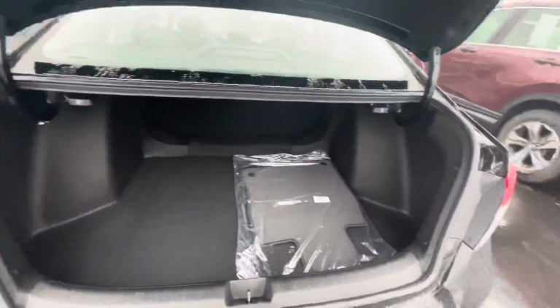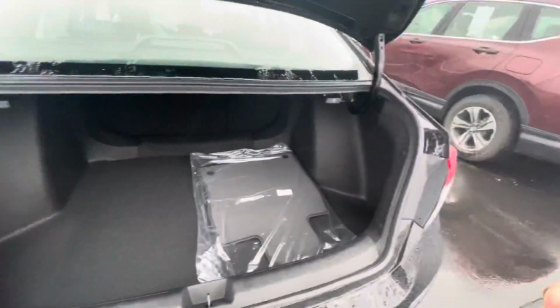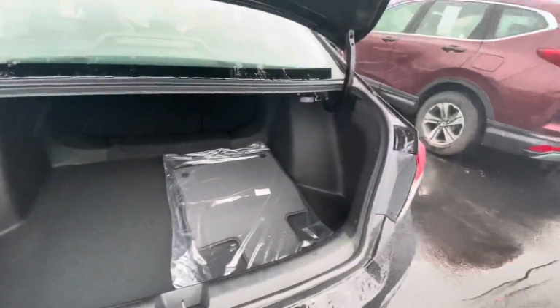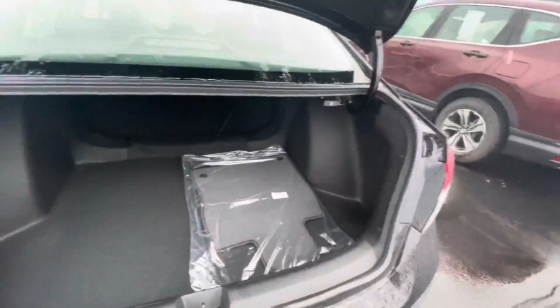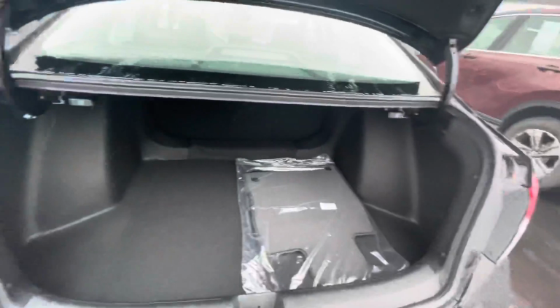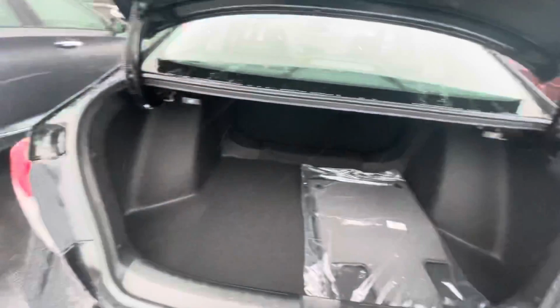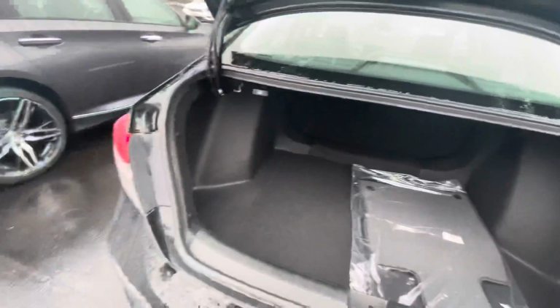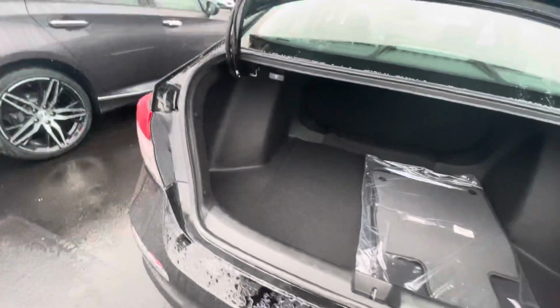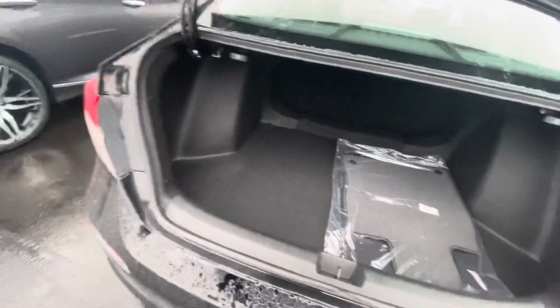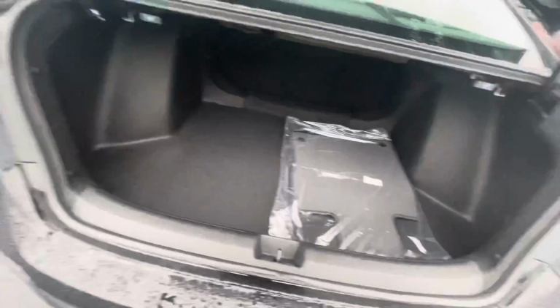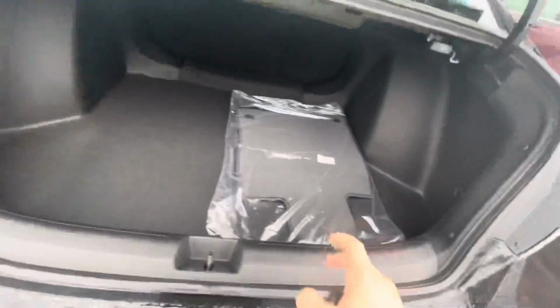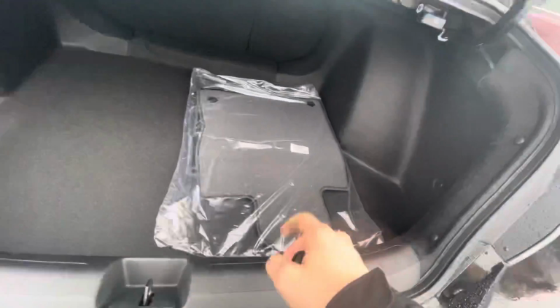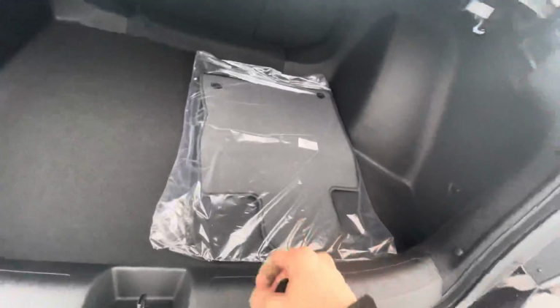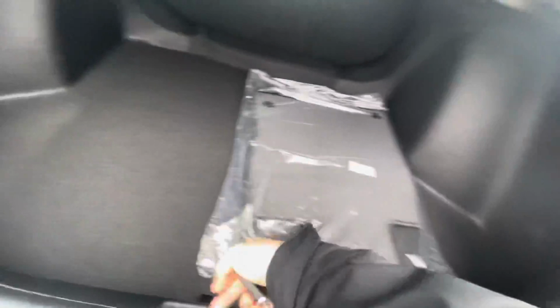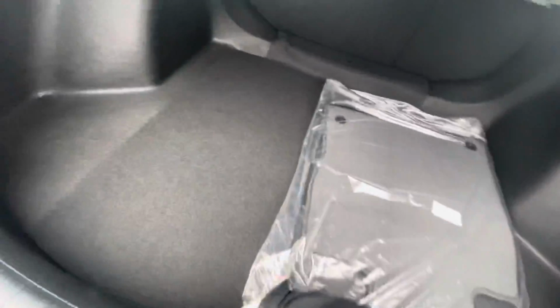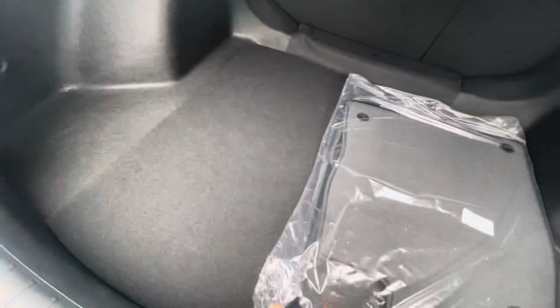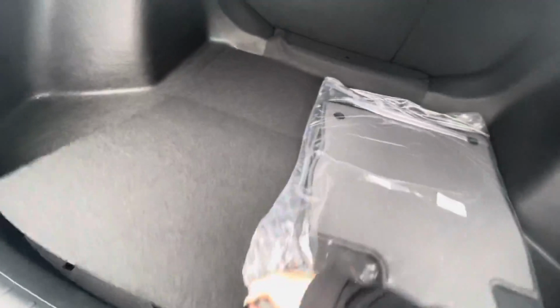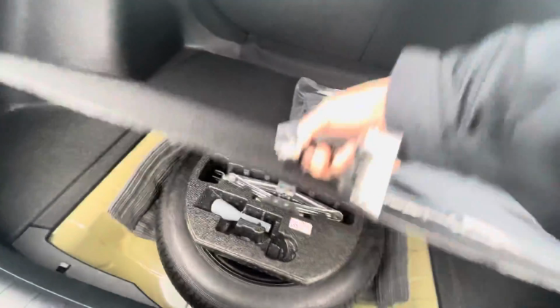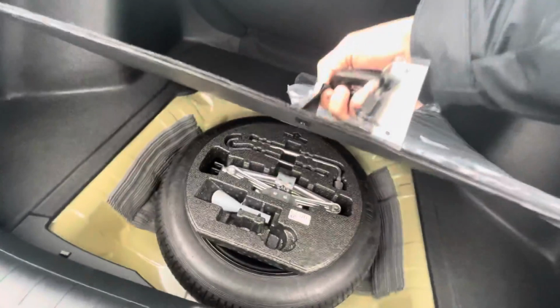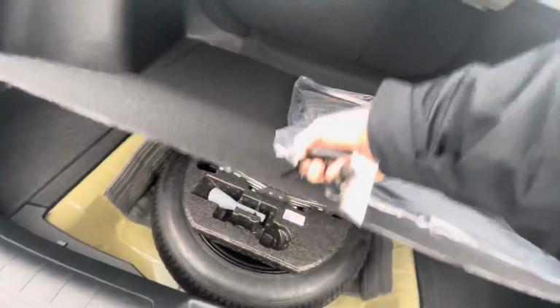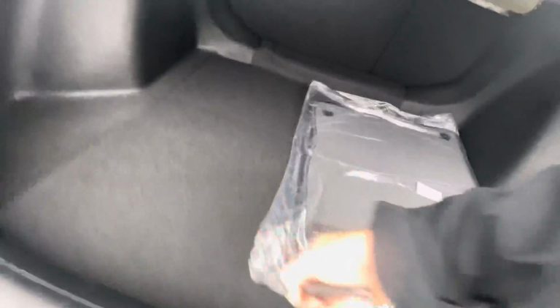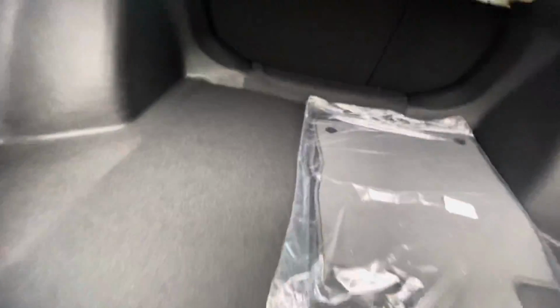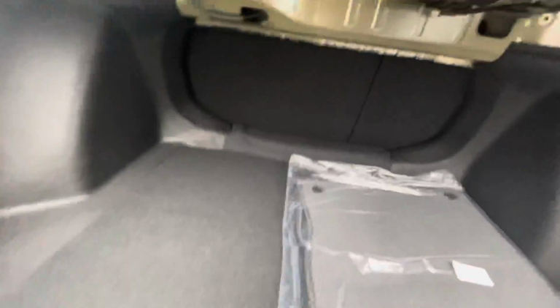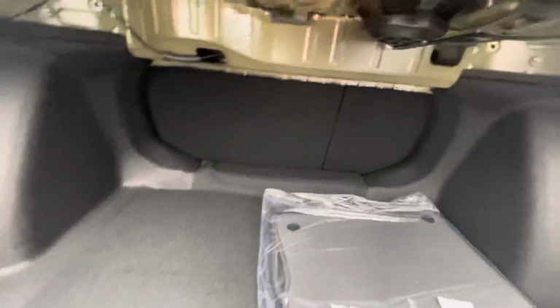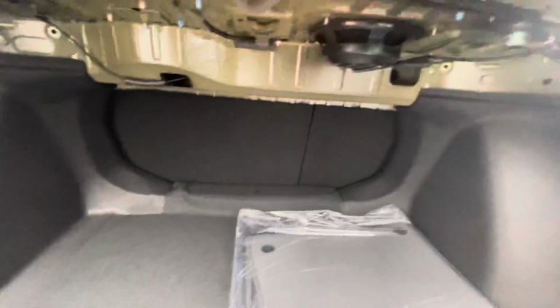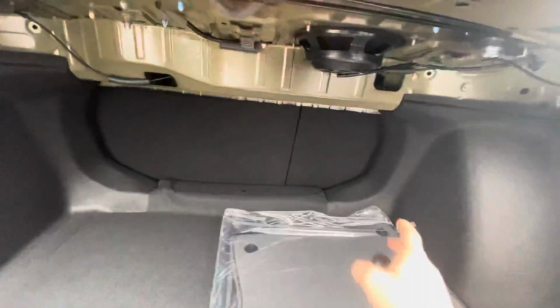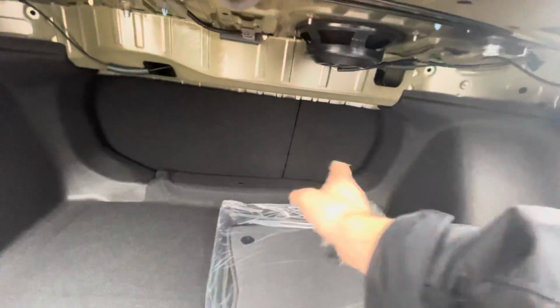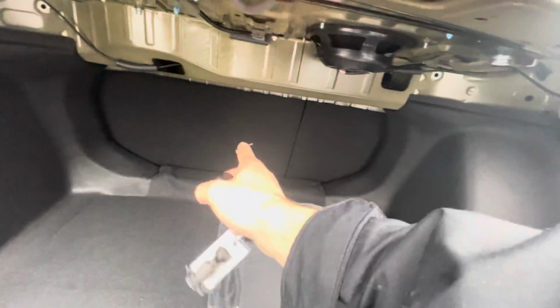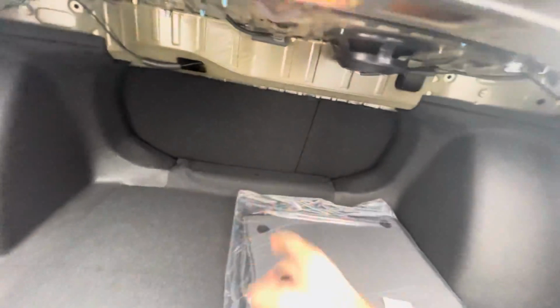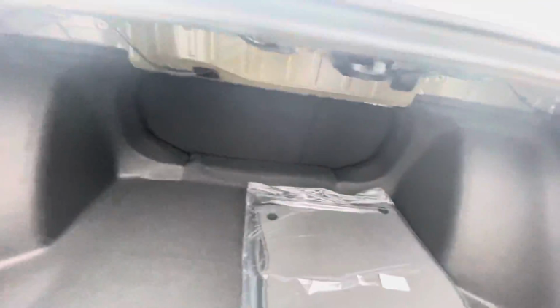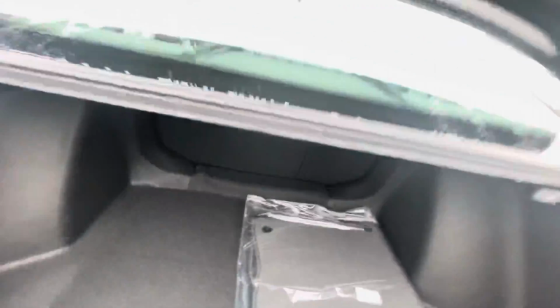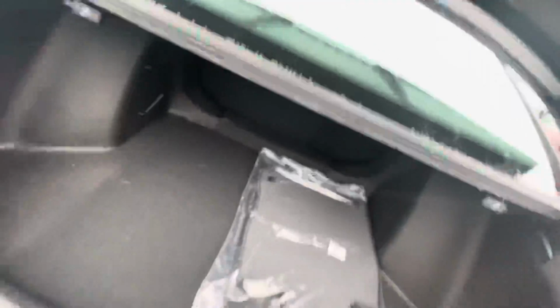Trunk space is huge, floor mats come with it, spare tire's underneath, and that folds down as well.